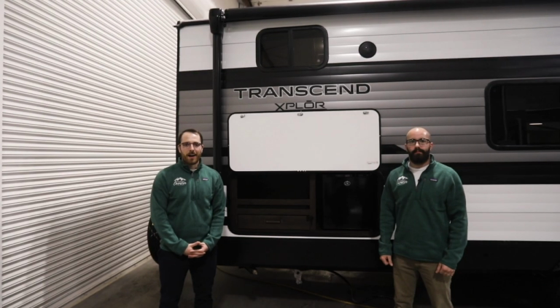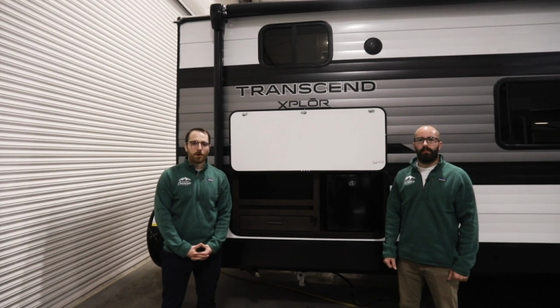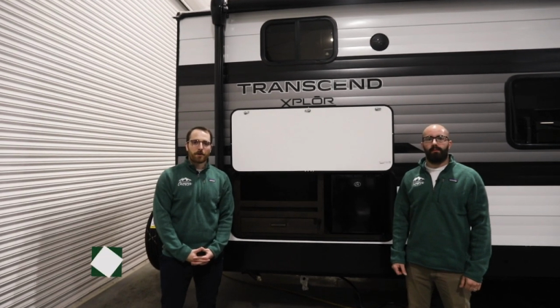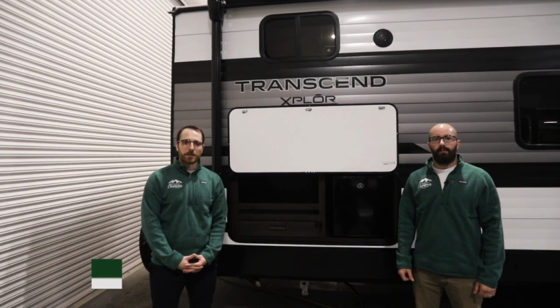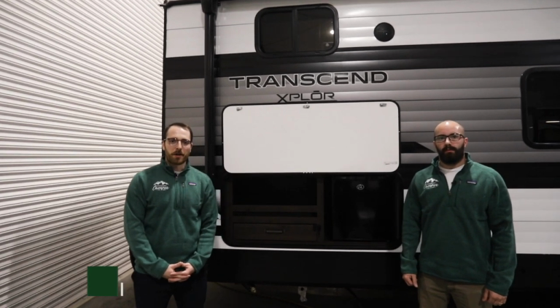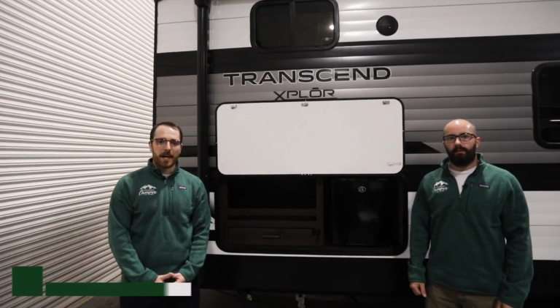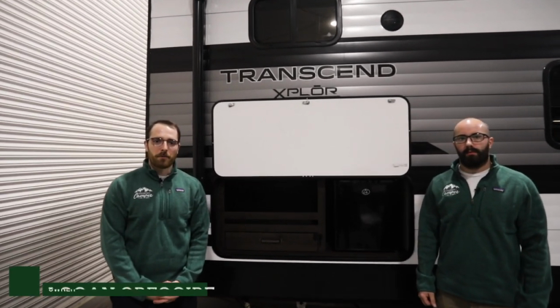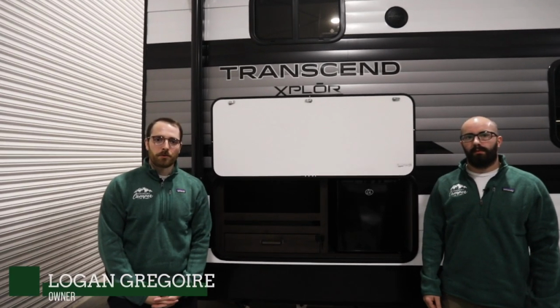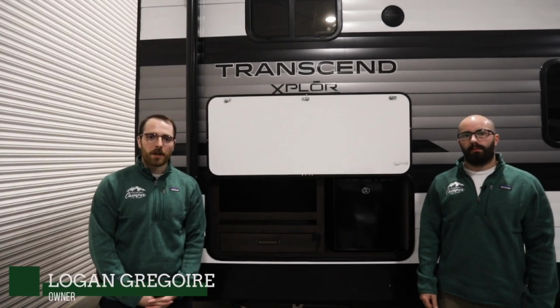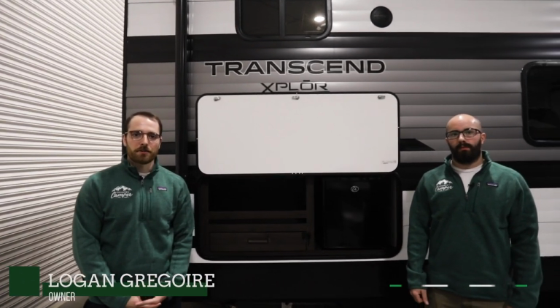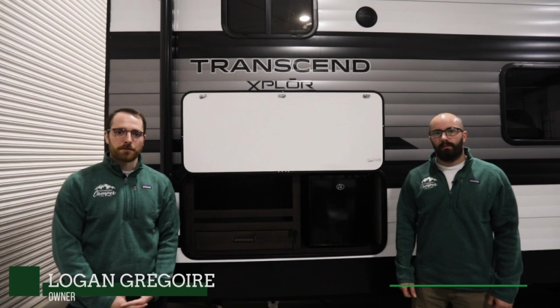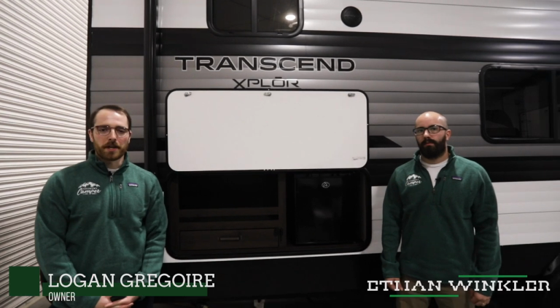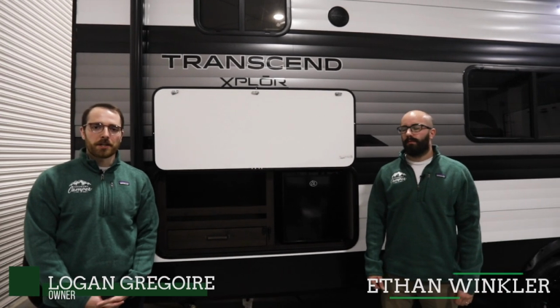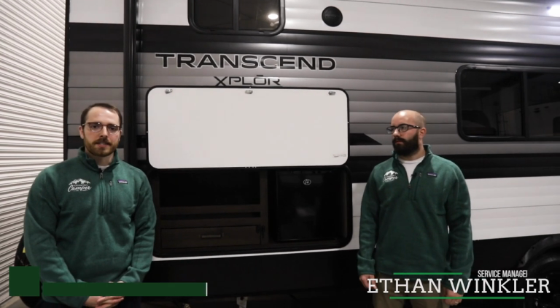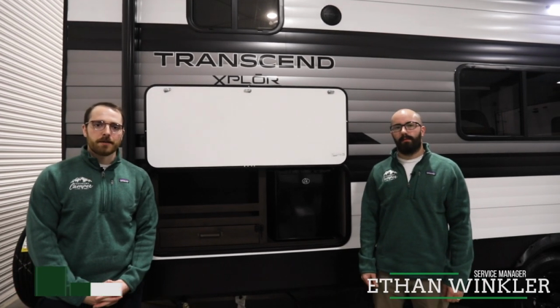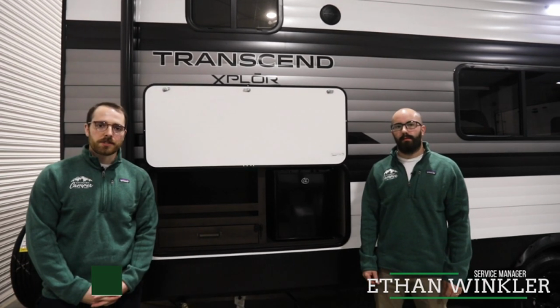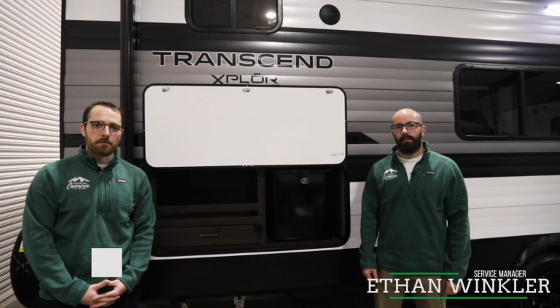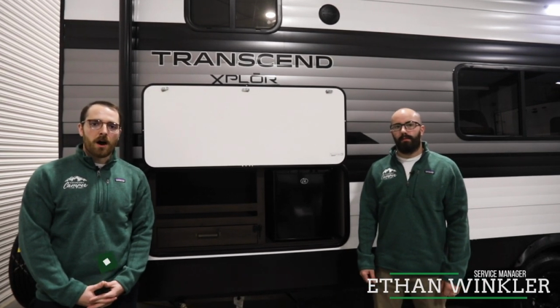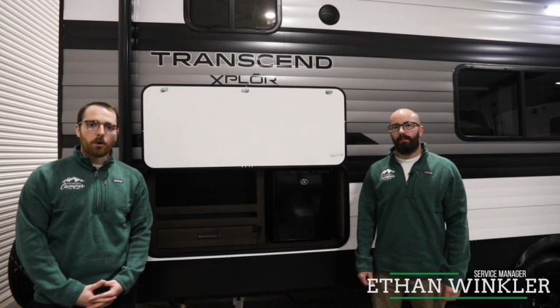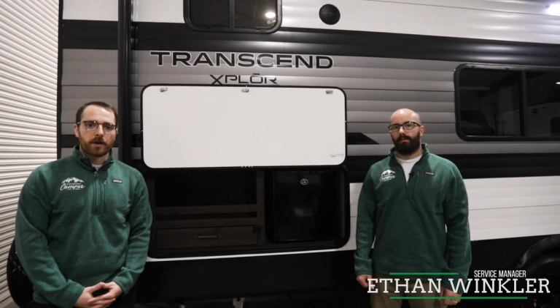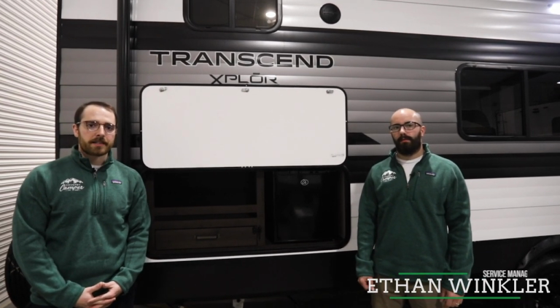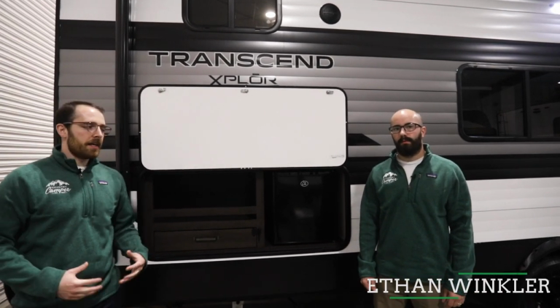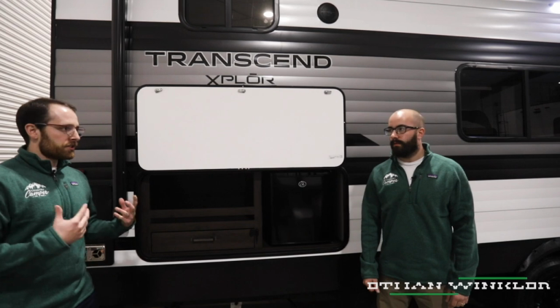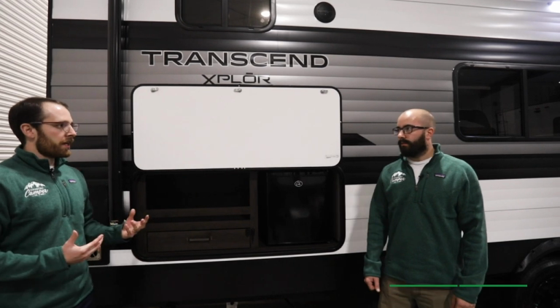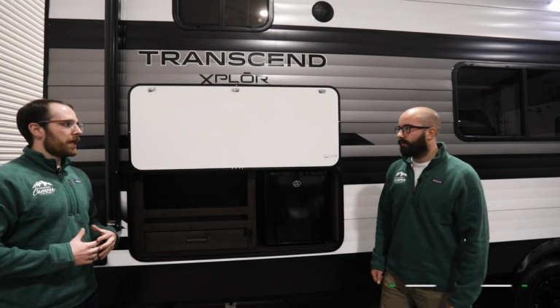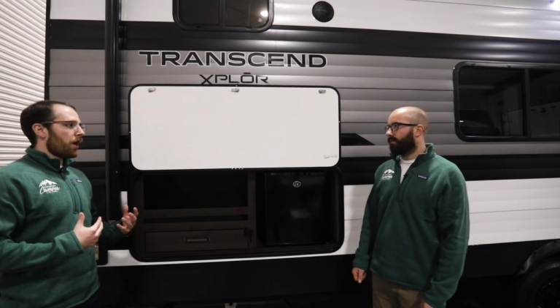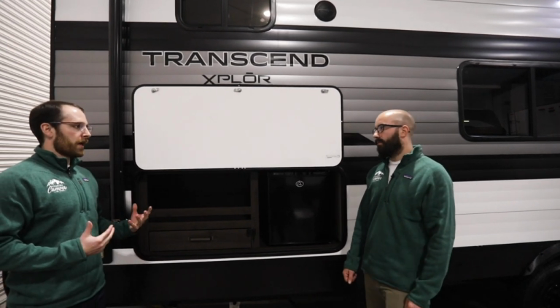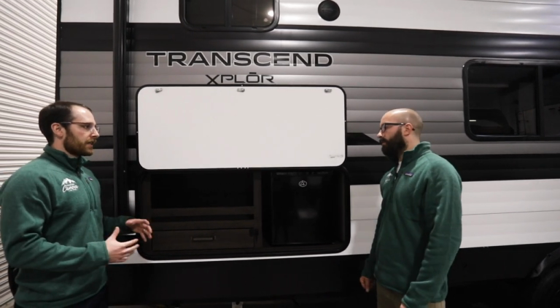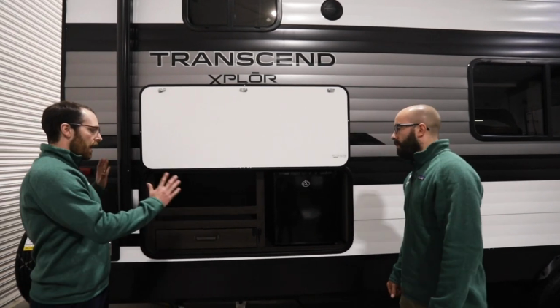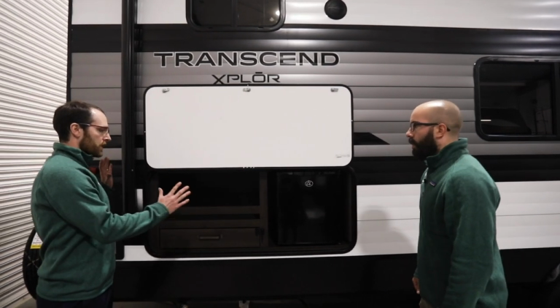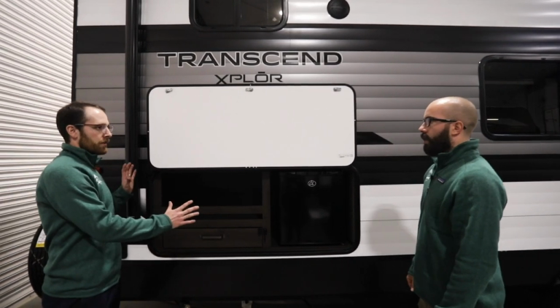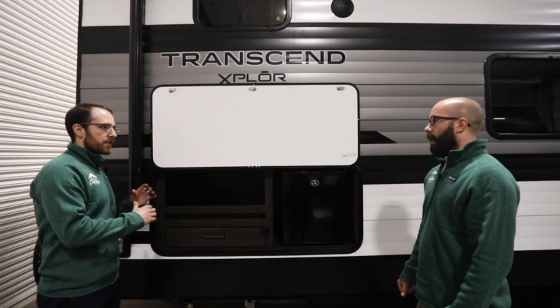Hi, I'm Logan Gregoire at Country Camper, and today I'm joined by Ethan Winkler, our service expert. We're here to bring you our Tech Tip Tuesday tip on an LP Quick Connect. Ethan, just to jump right in, what is an LP Quick Connect in an outdoor kitchen setup?